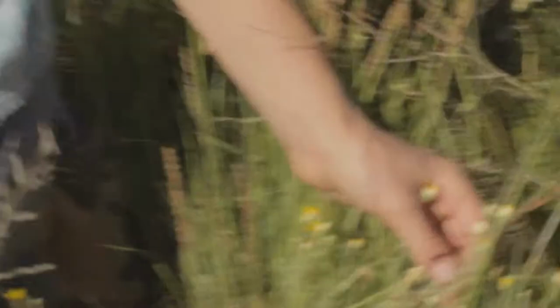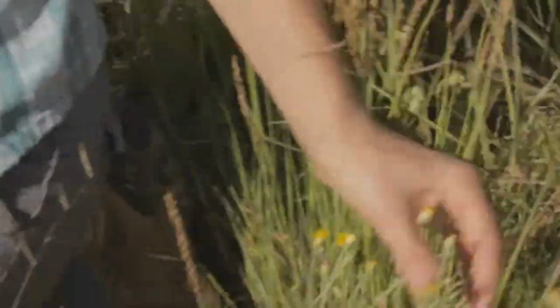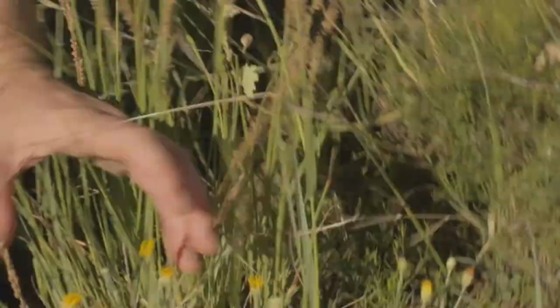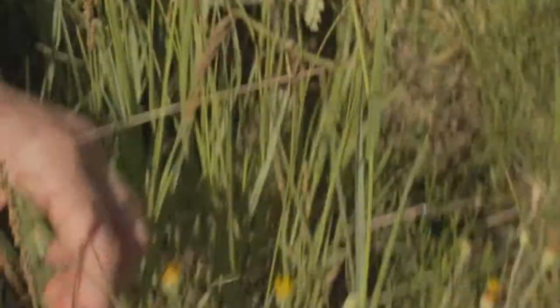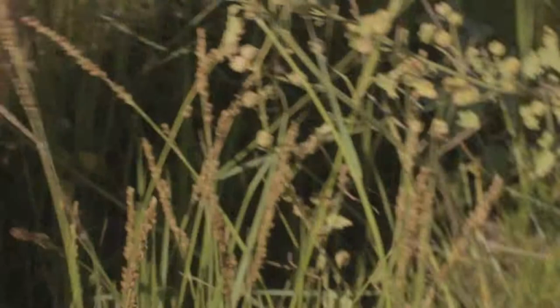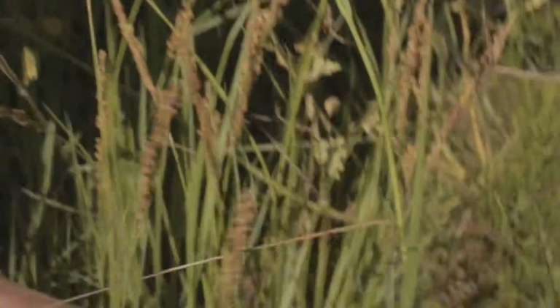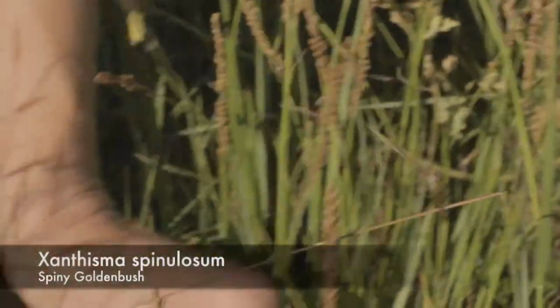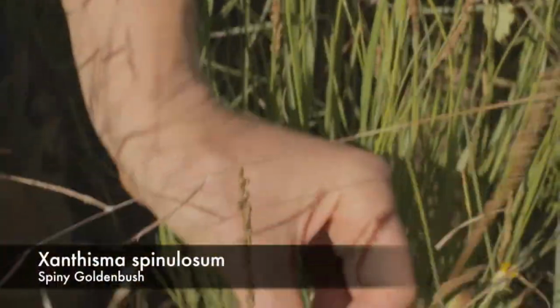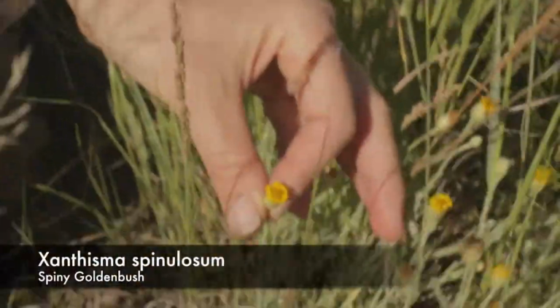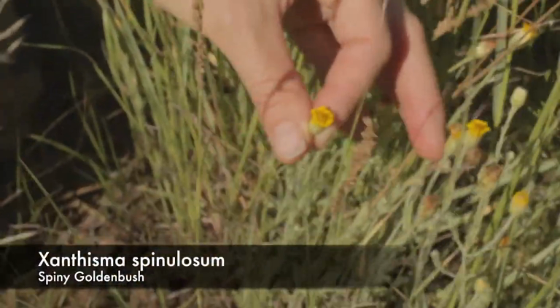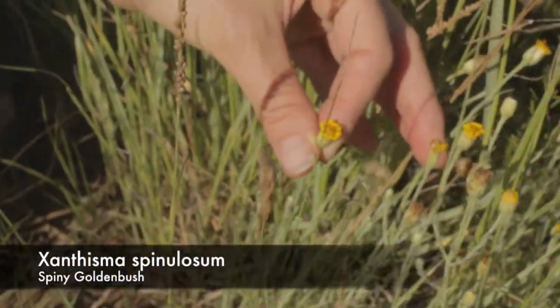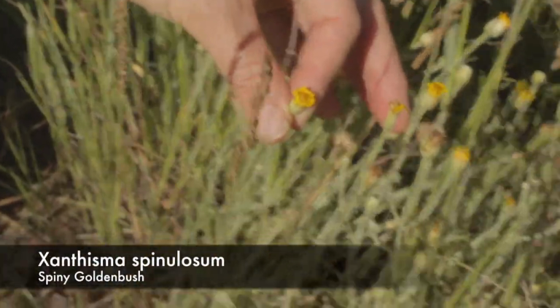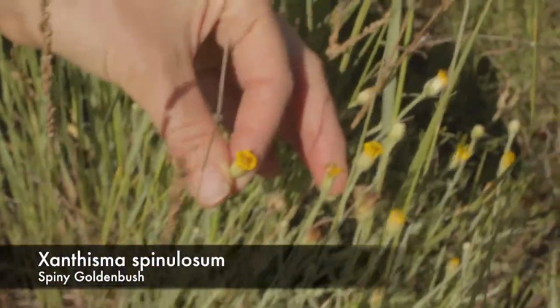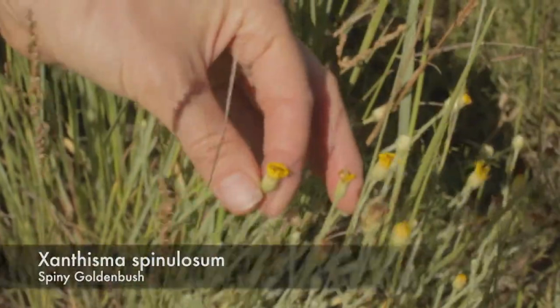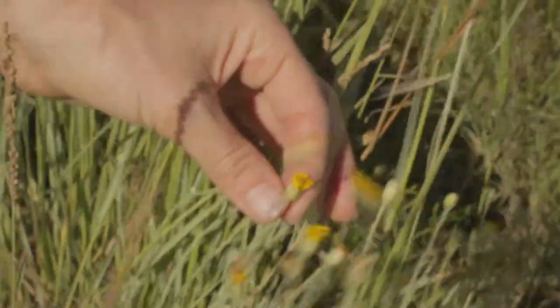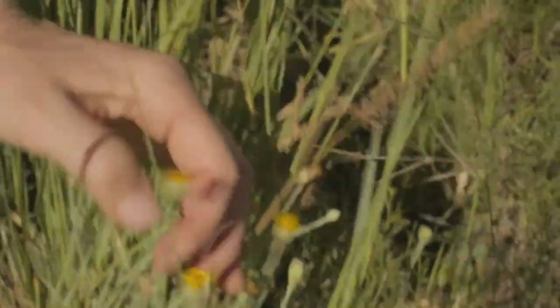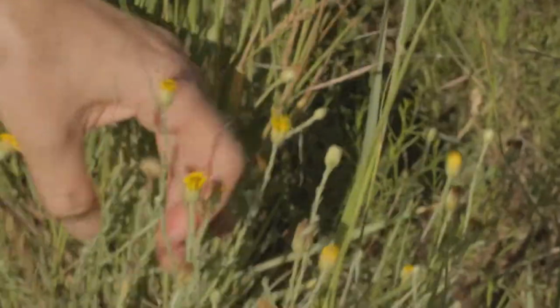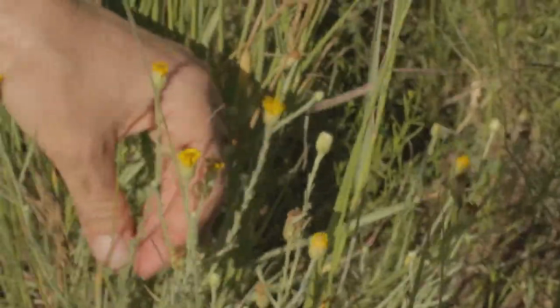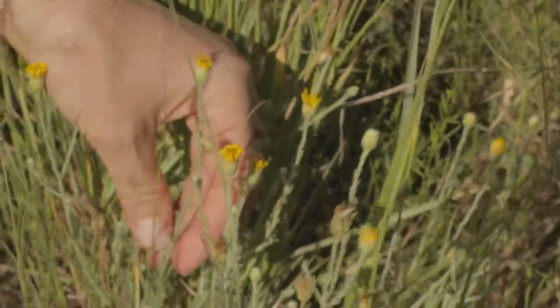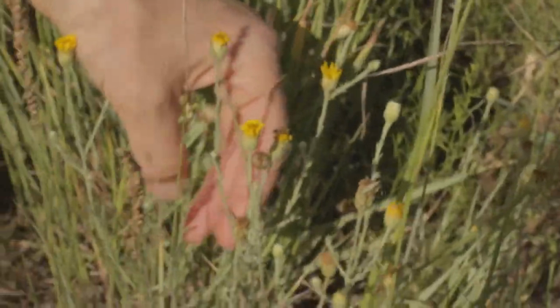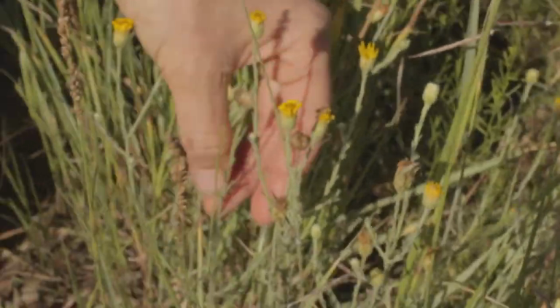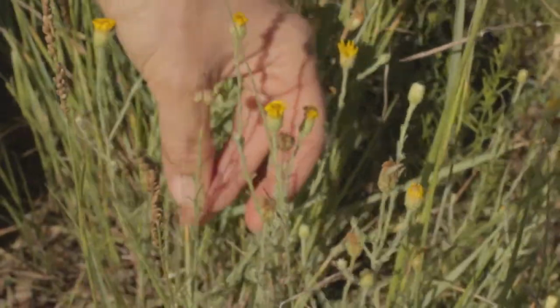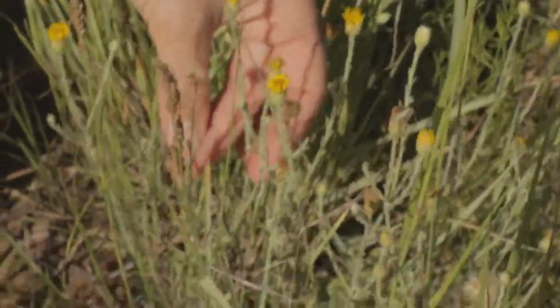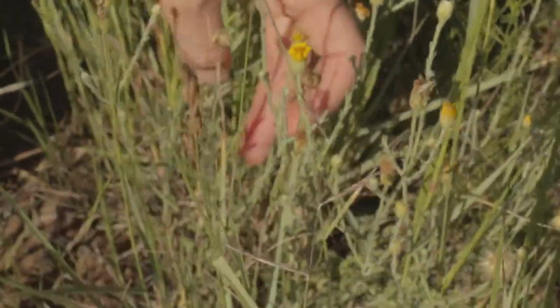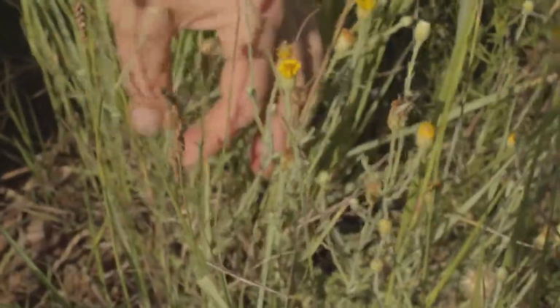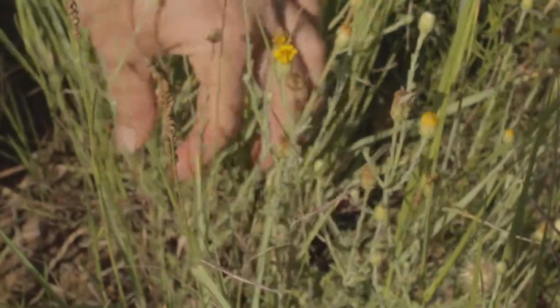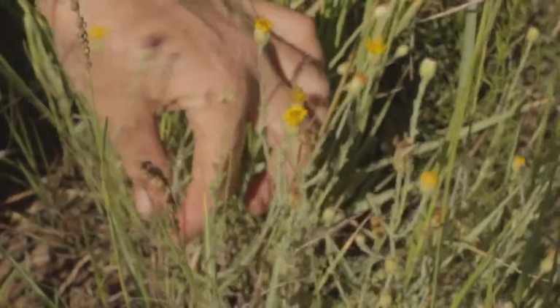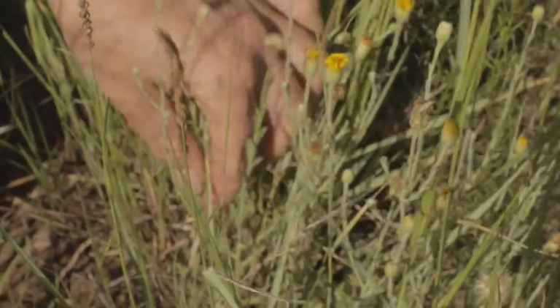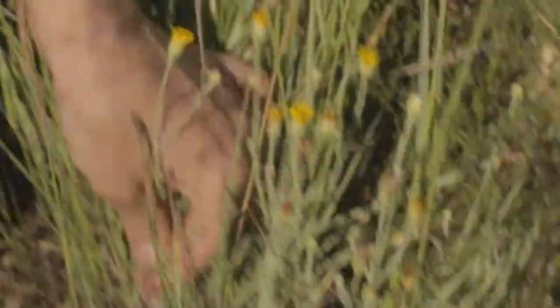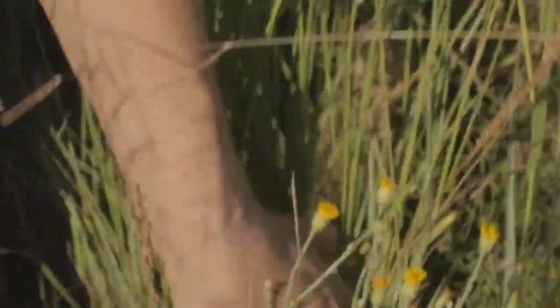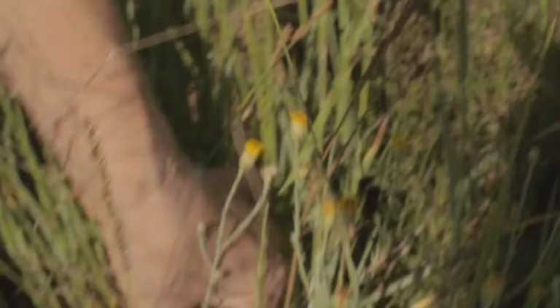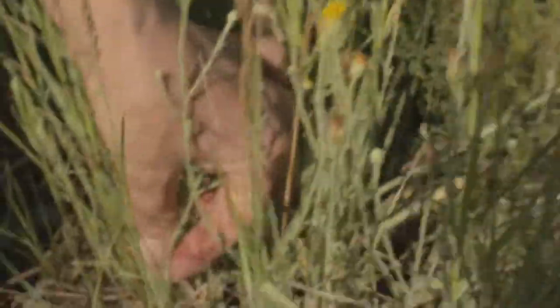Xanthysma spinulosum. You can see it's kind of a little wilted now — it's coming to the end of its life. But here we have kind of these spine-tipped lobes on the leaves.